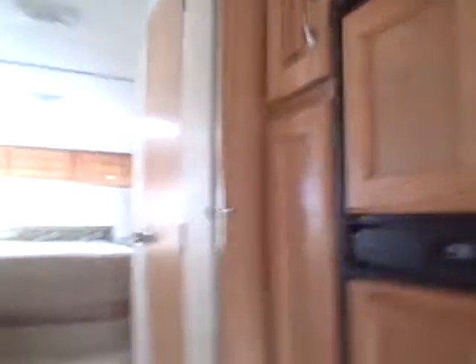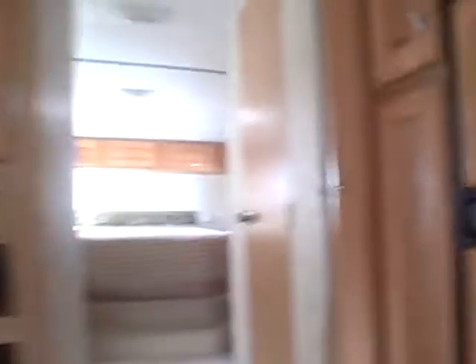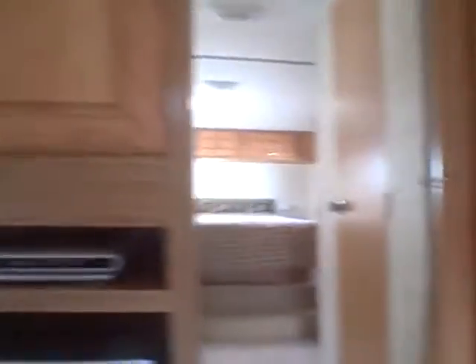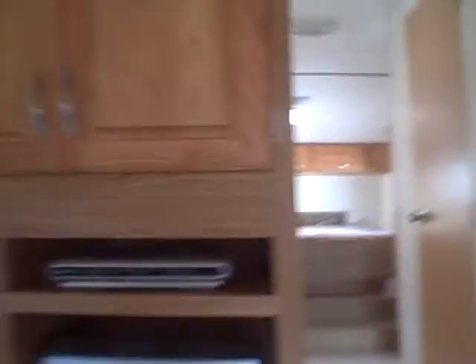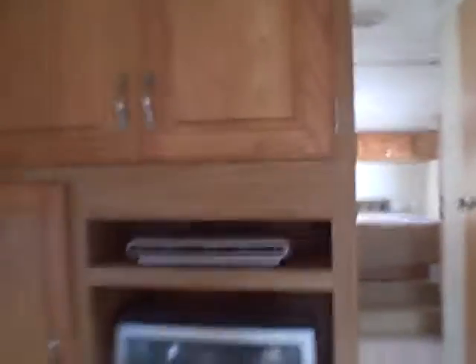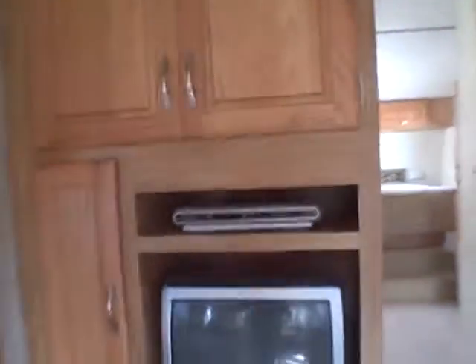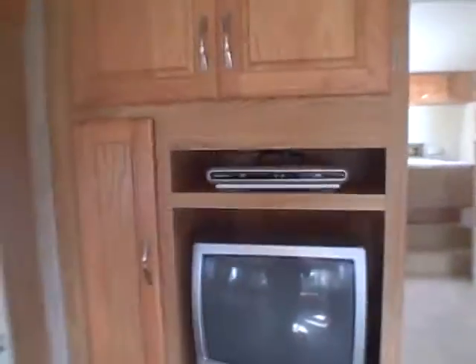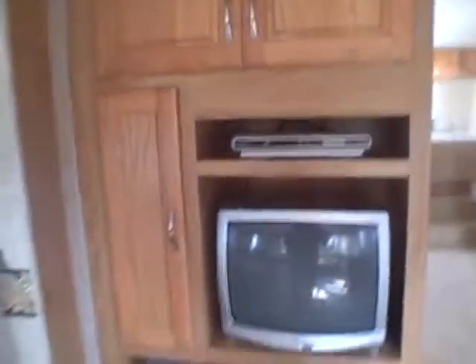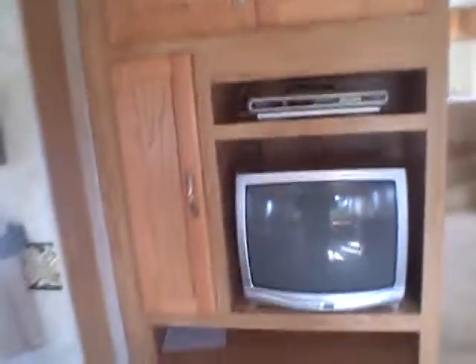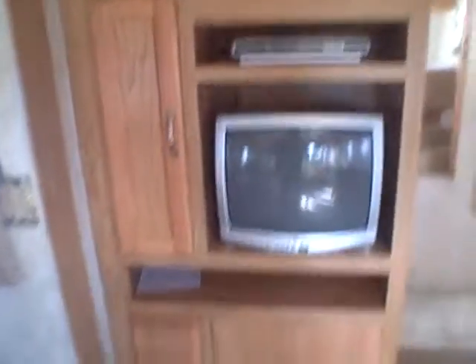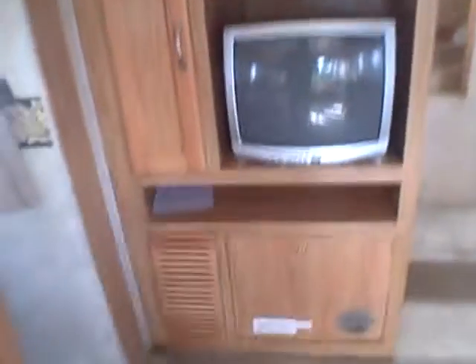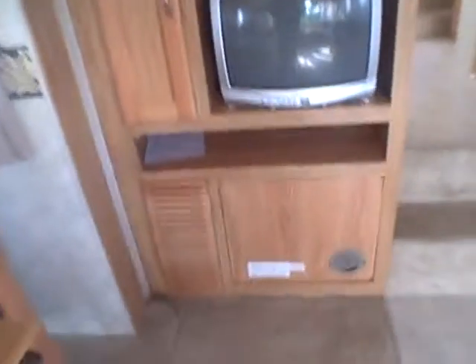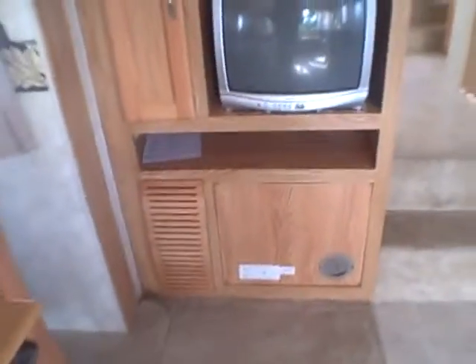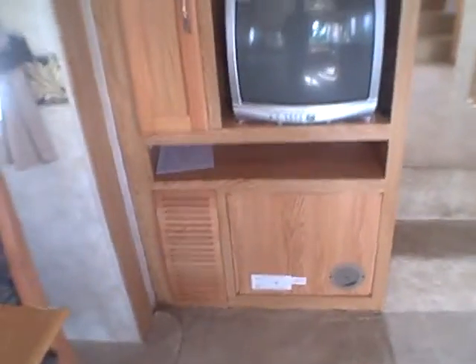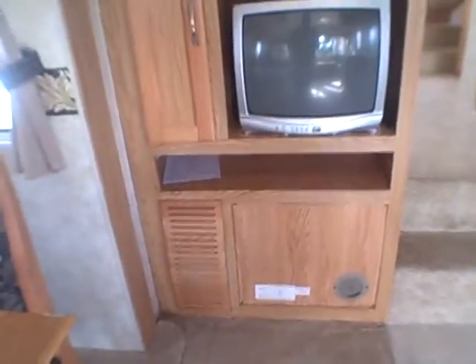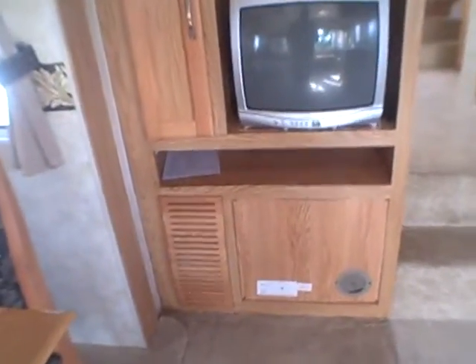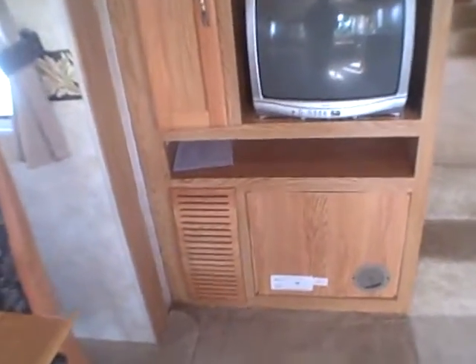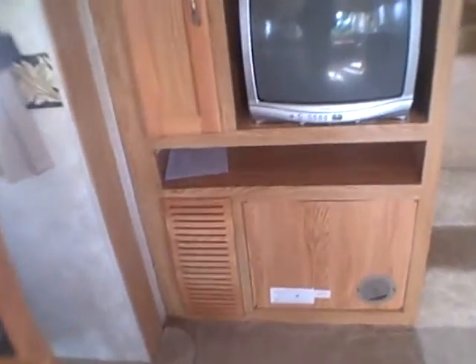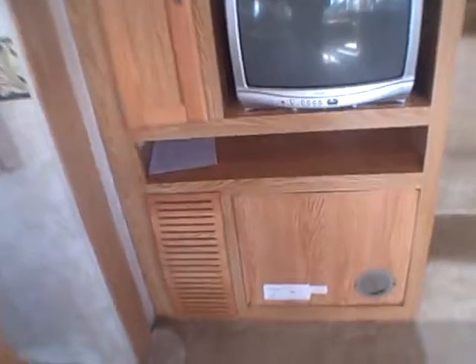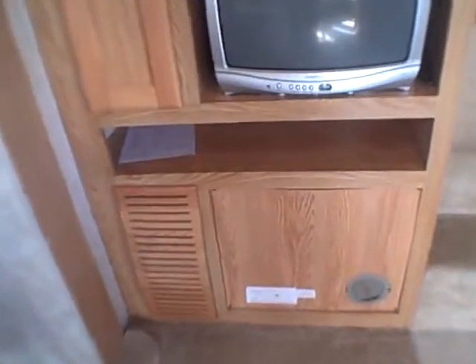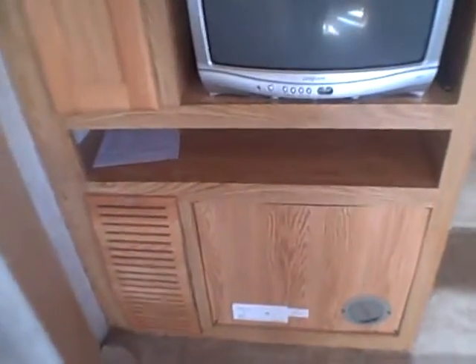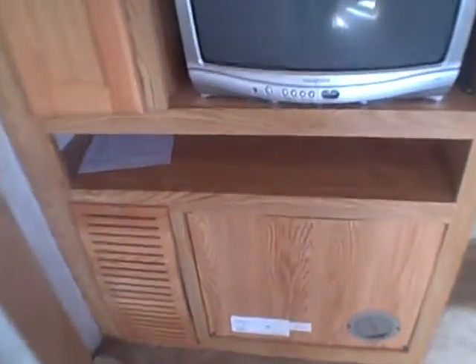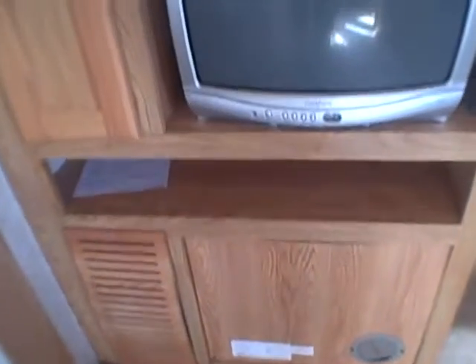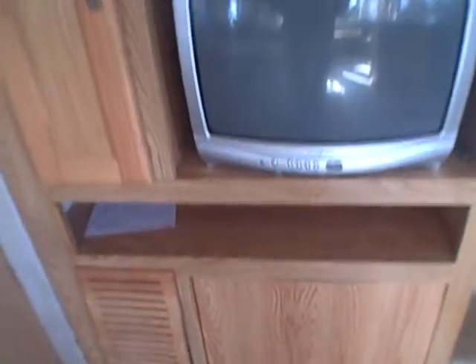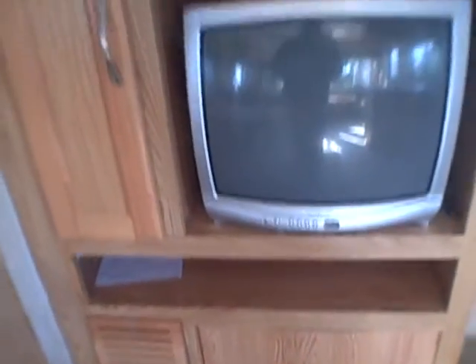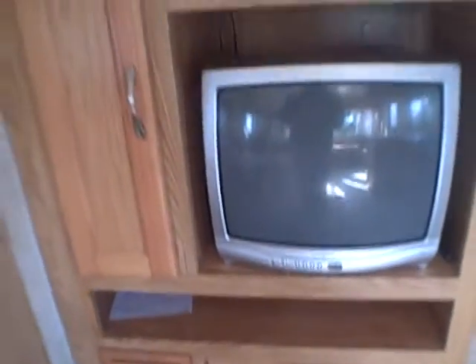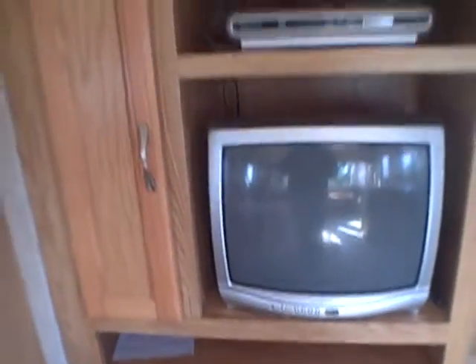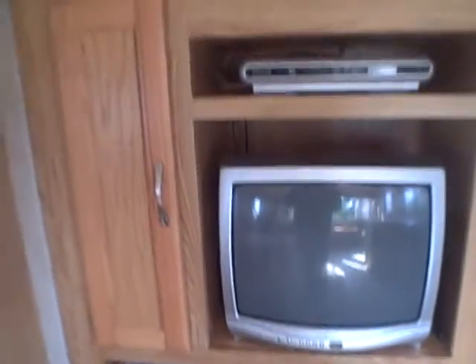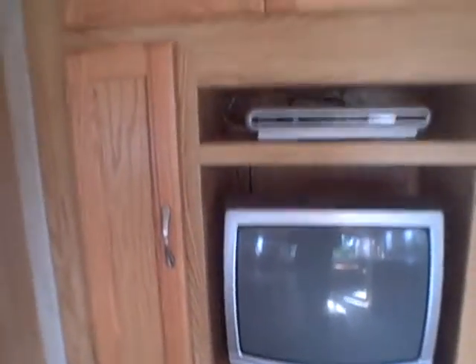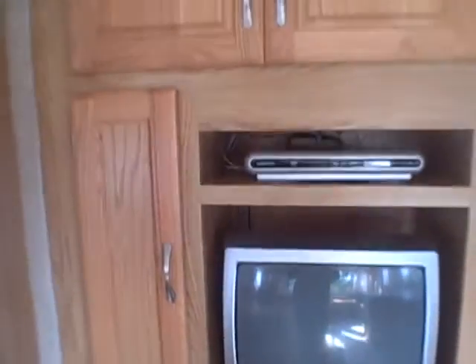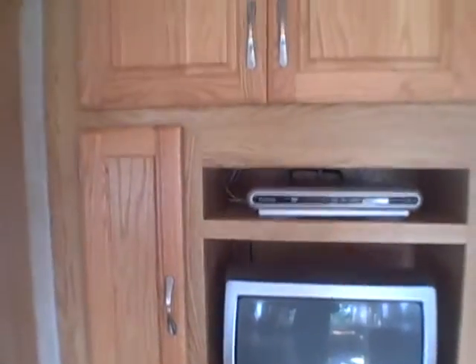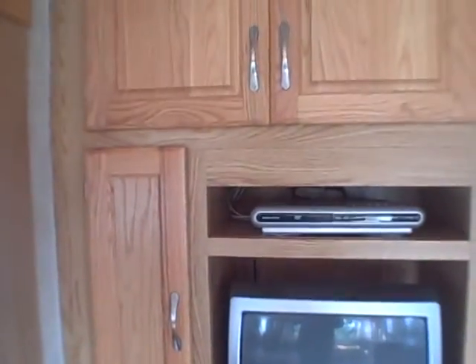The entertainment center is centrally located so you can see it from all the seating areas. There's lots of room for your electronic components, and there's a TV in here with a DVD player.